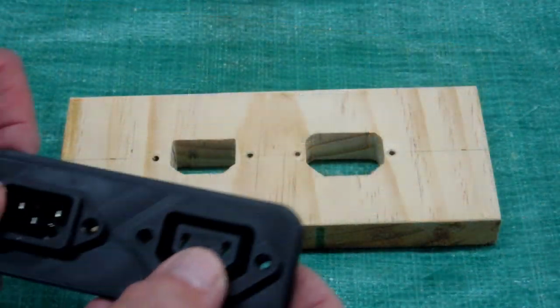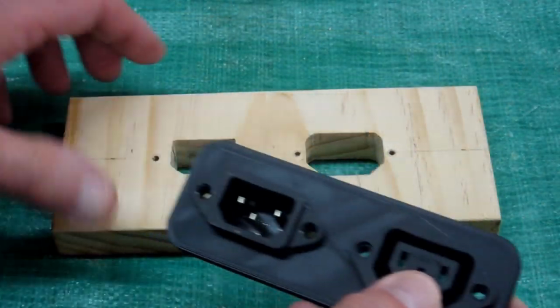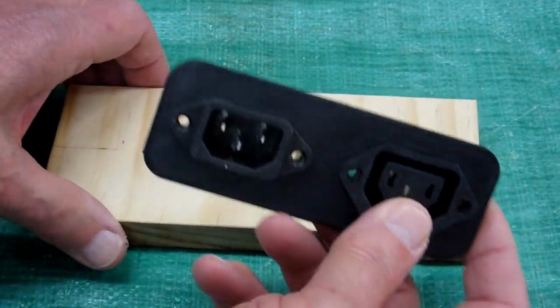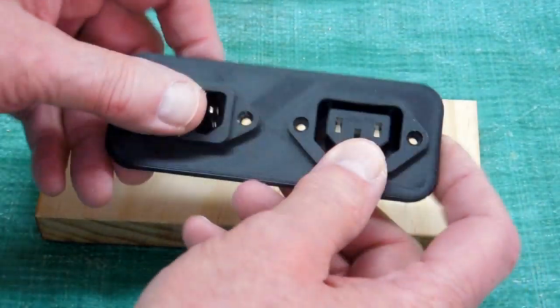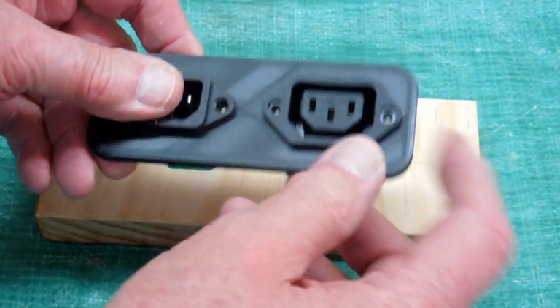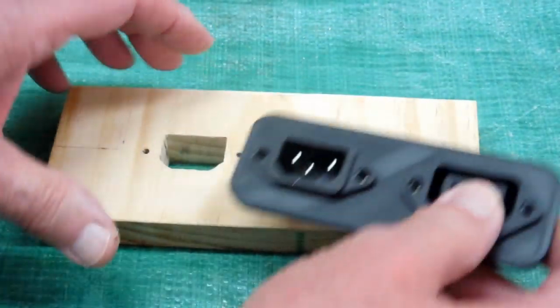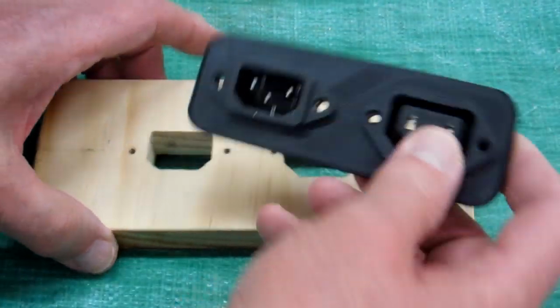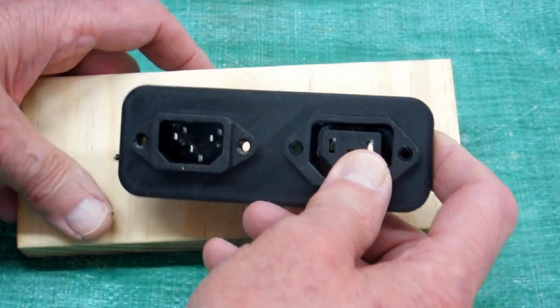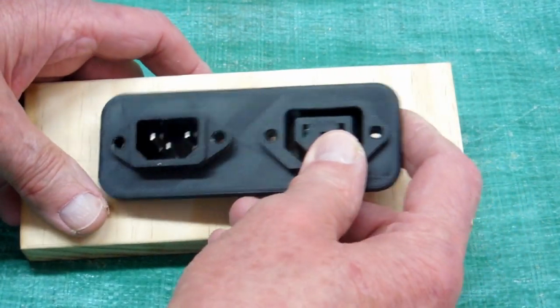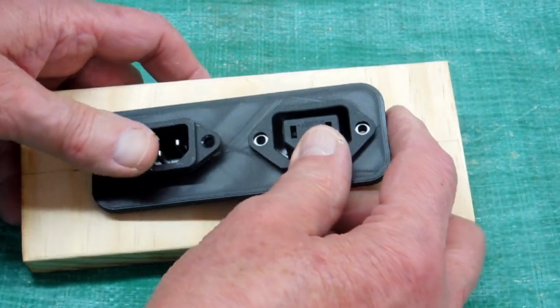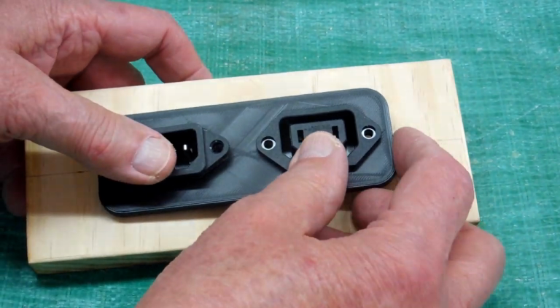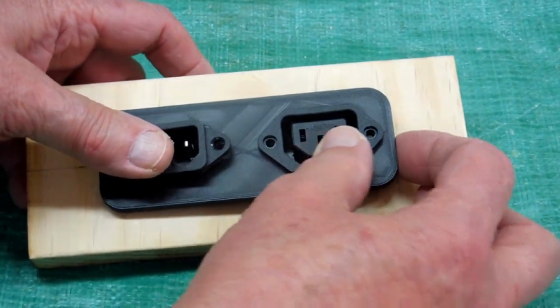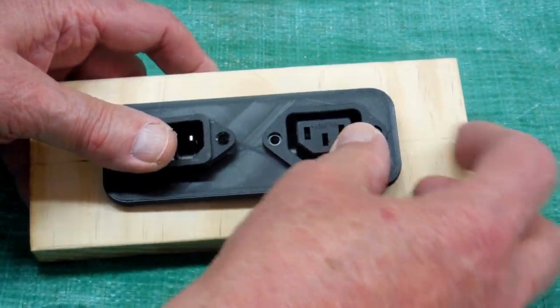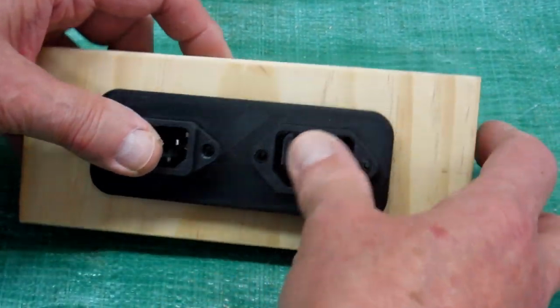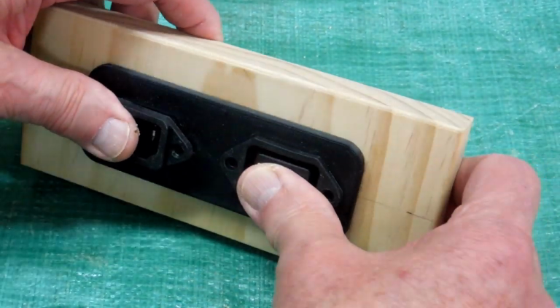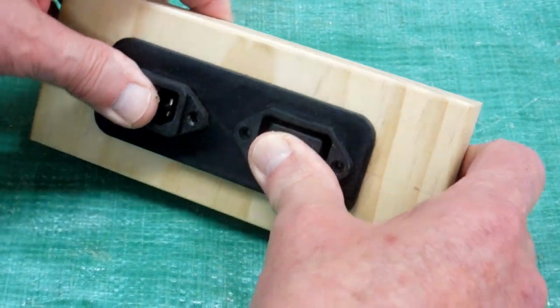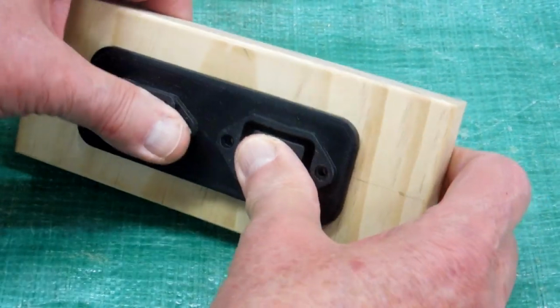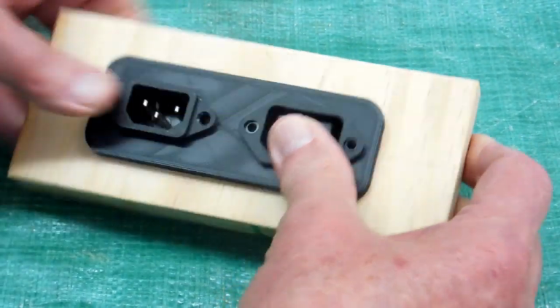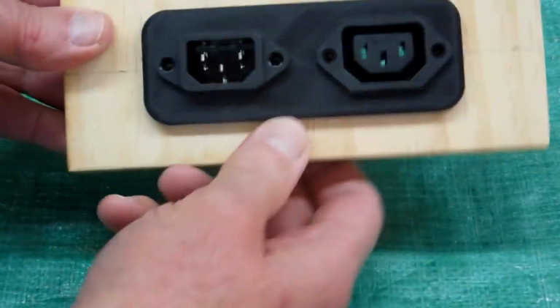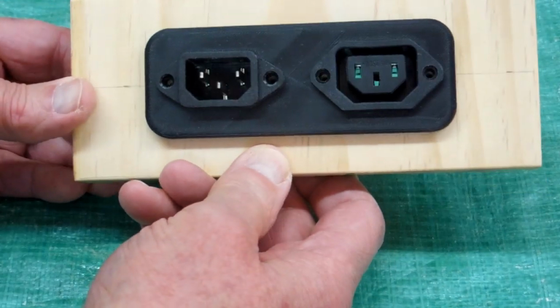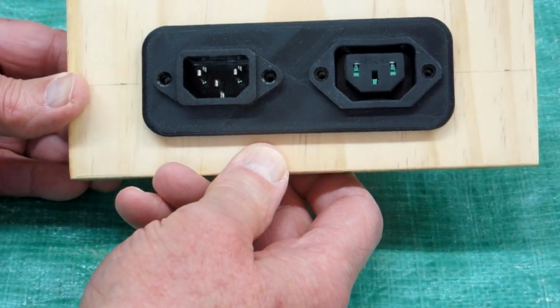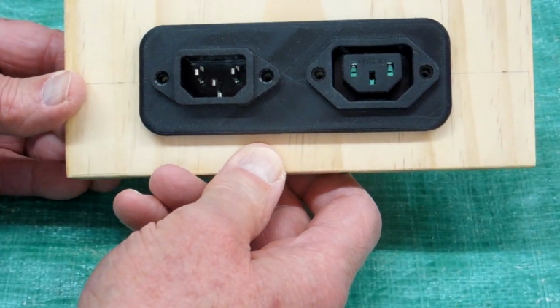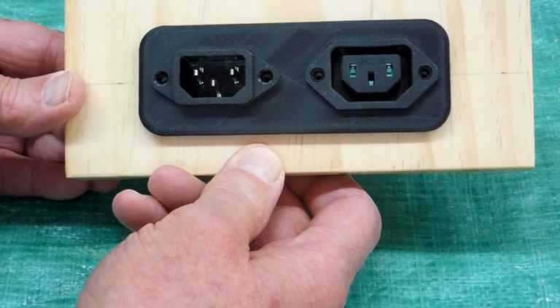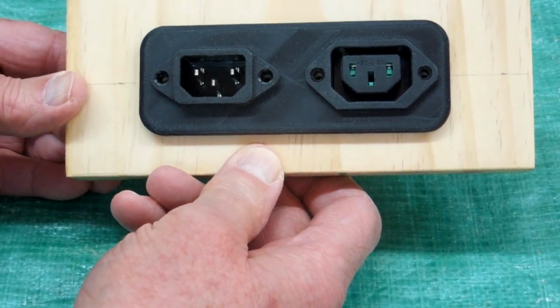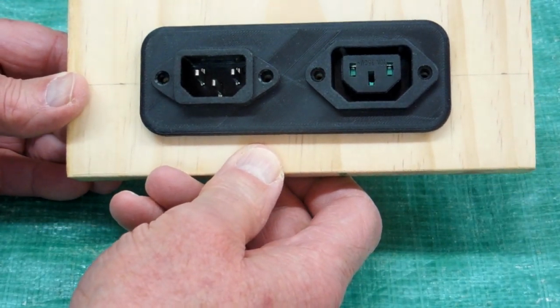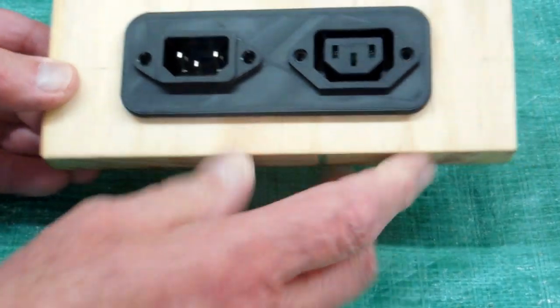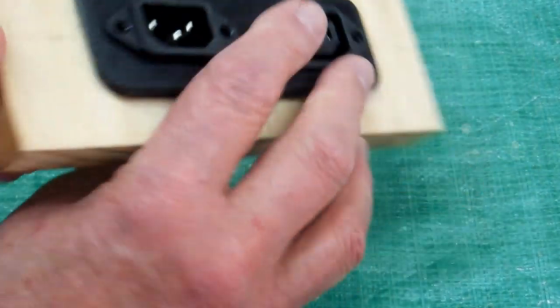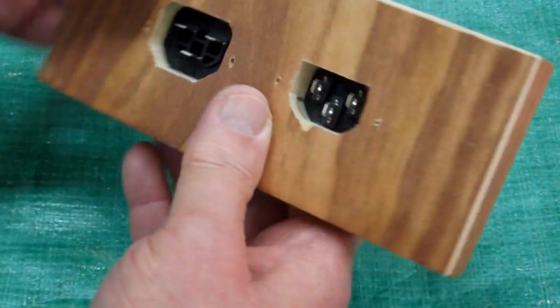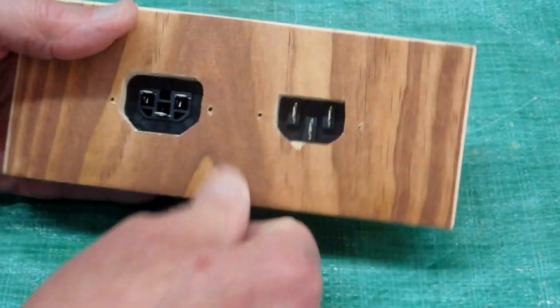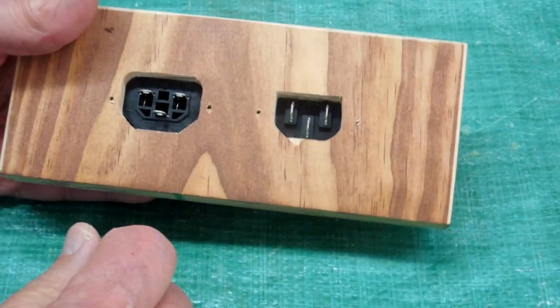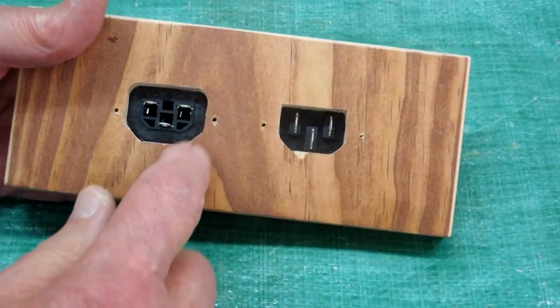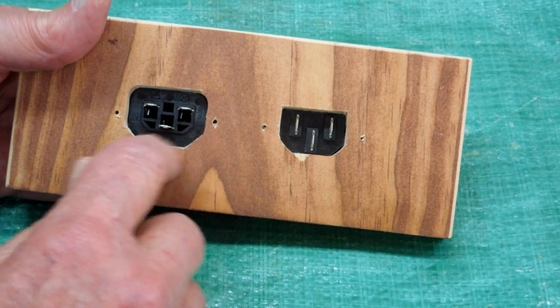Another option would be to go ahead and use the same plate and leave those on there. Mount that on the back of the calliope like this, and that gives me a little more depth here for my silicone.